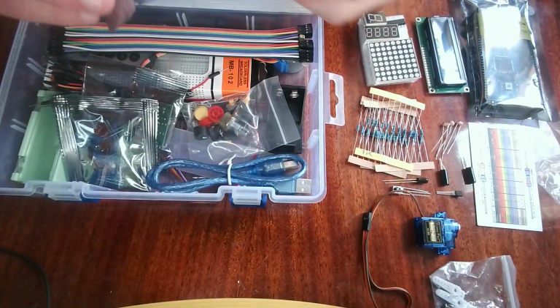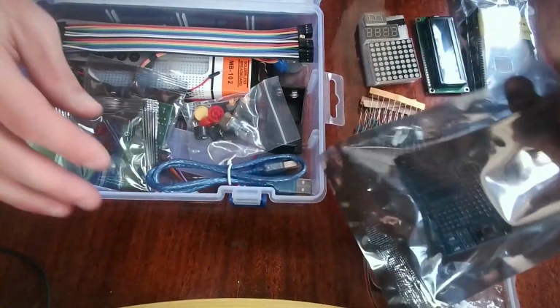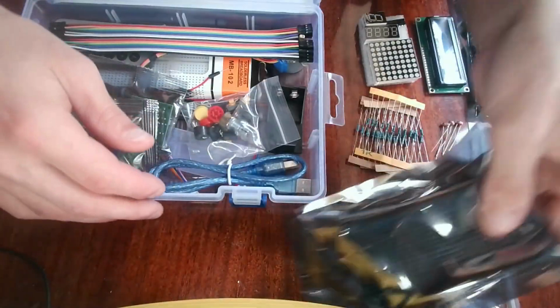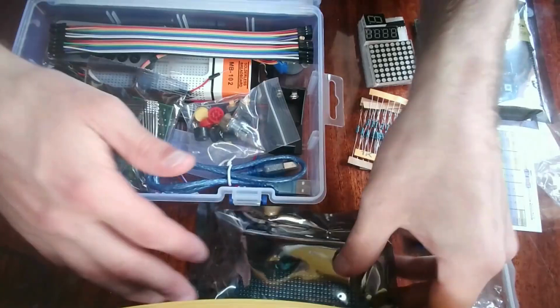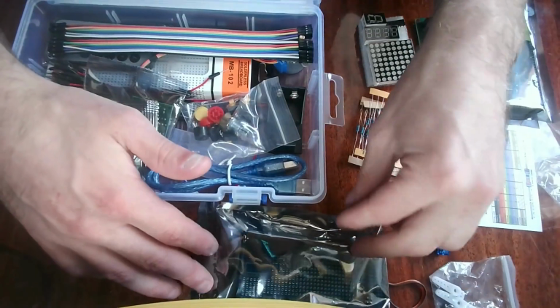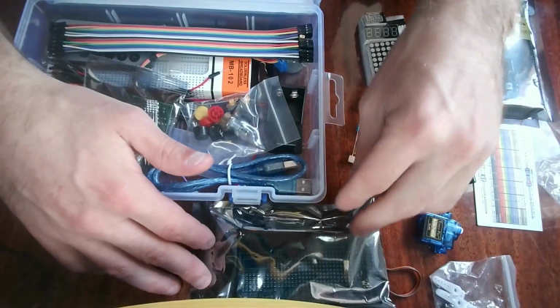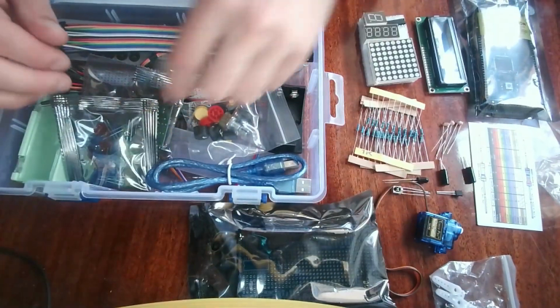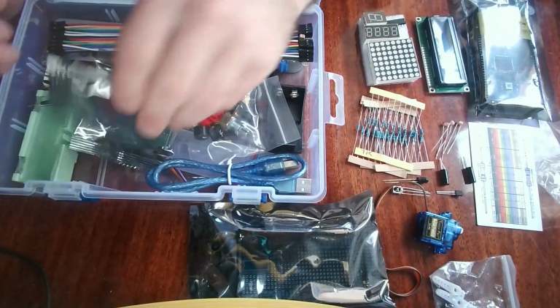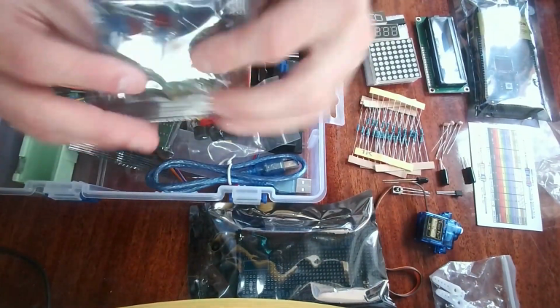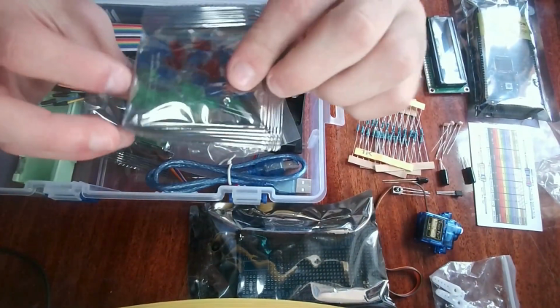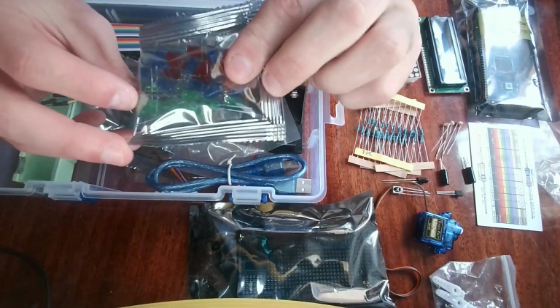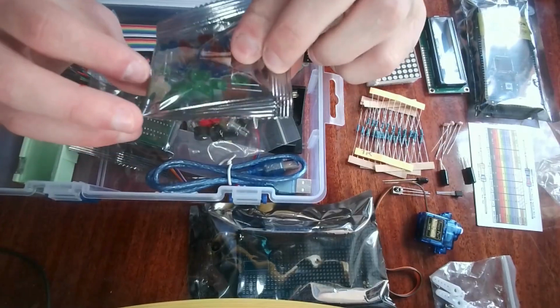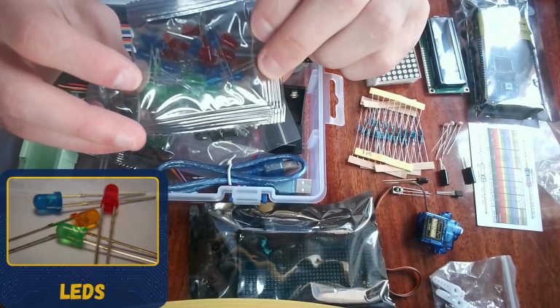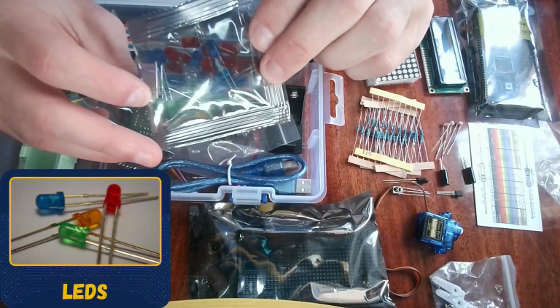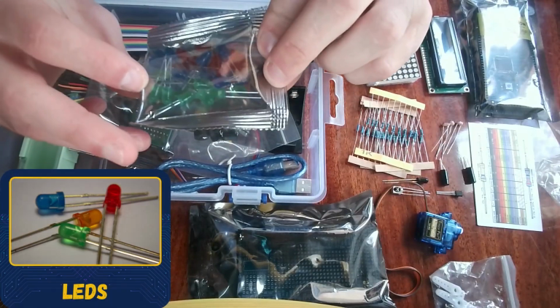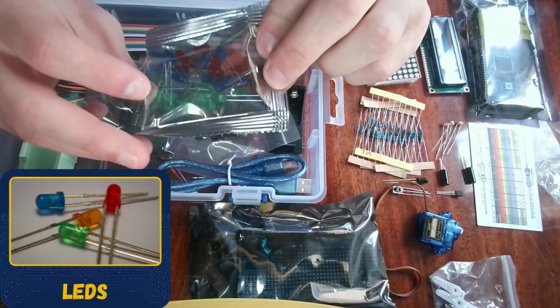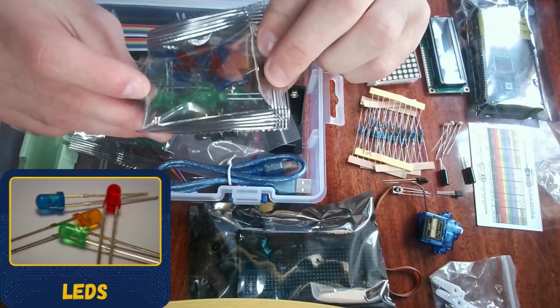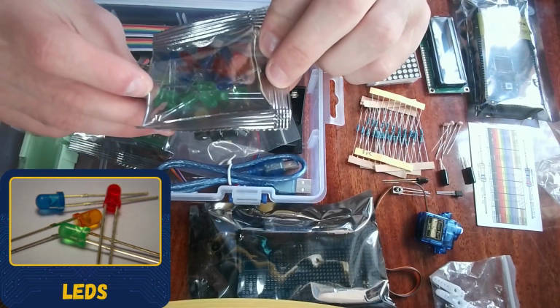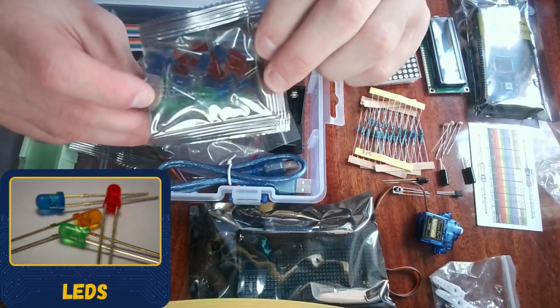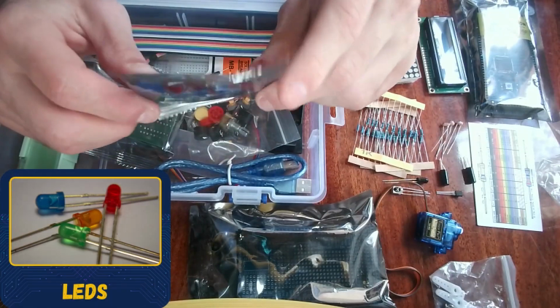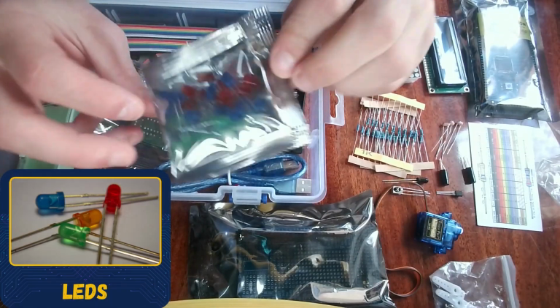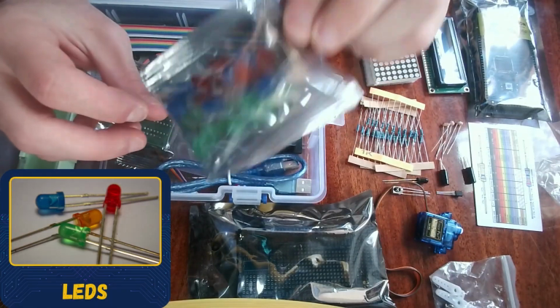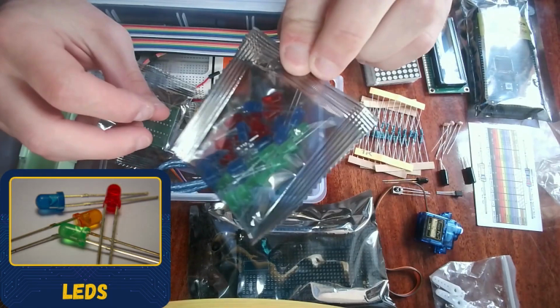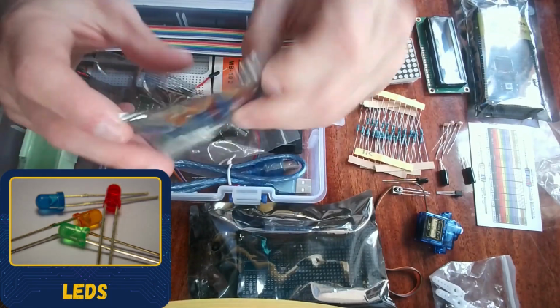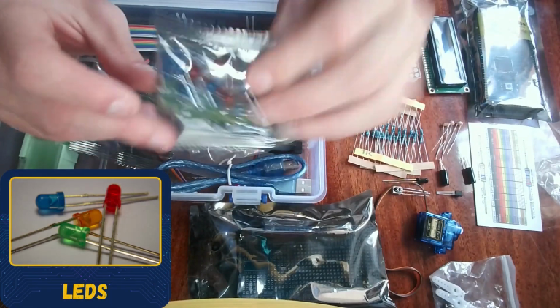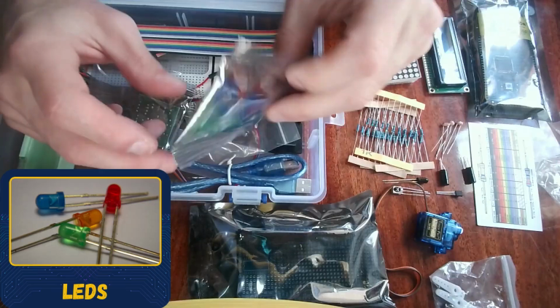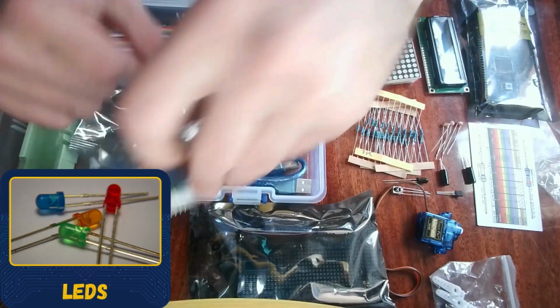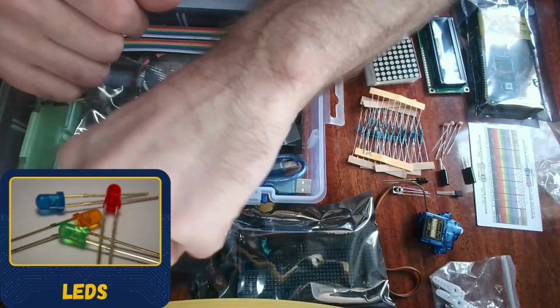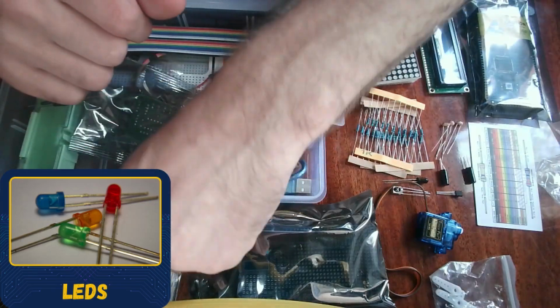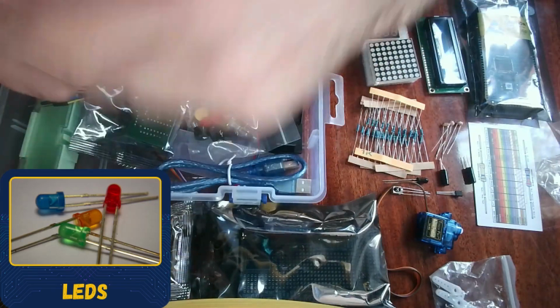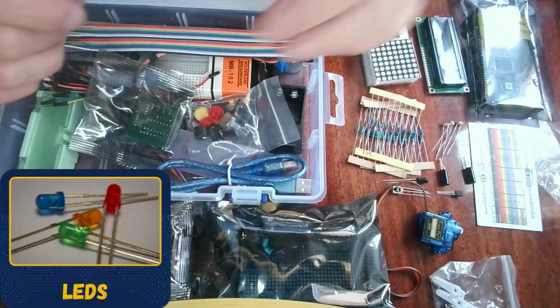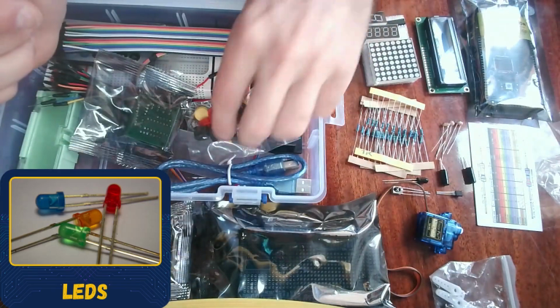We also have all the LEDs here — 5 blue LEDs, 5 green LEDs, and 5 red LEDs. These are very useful and are almost always included in starter kits.